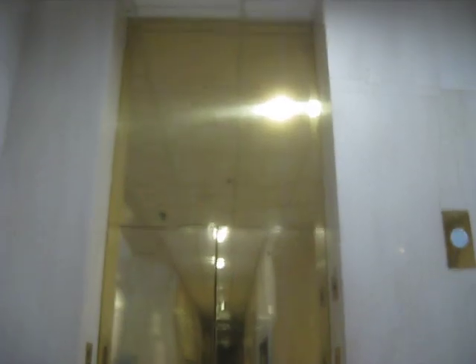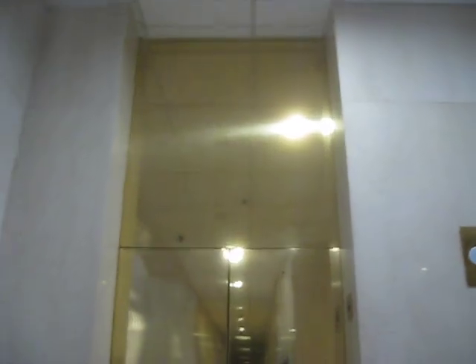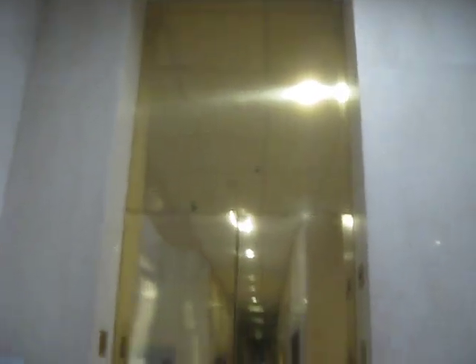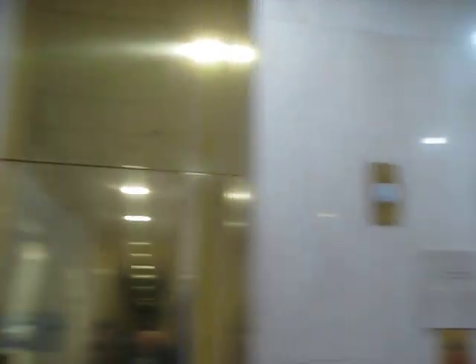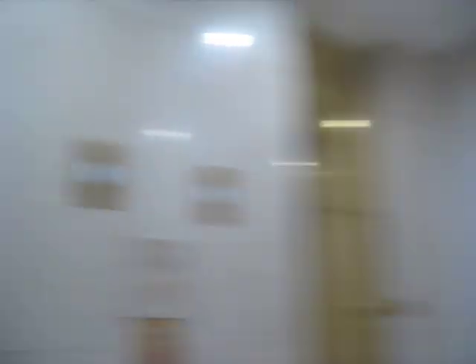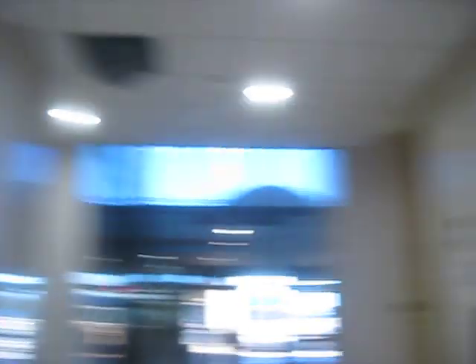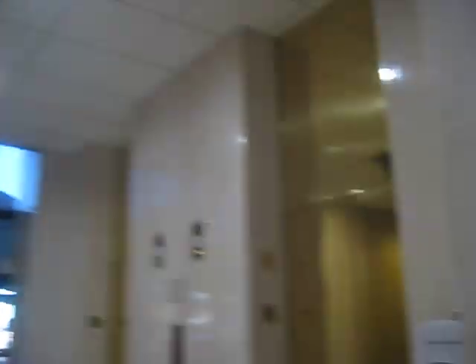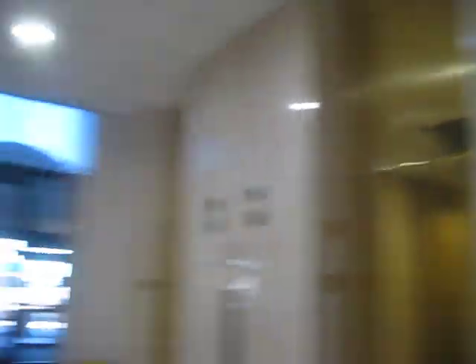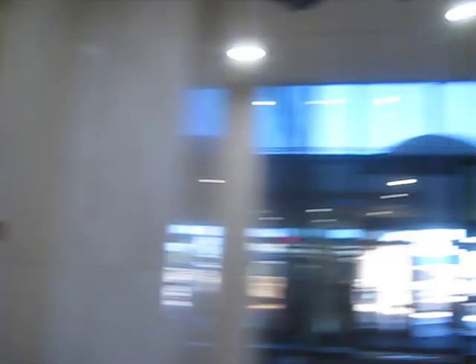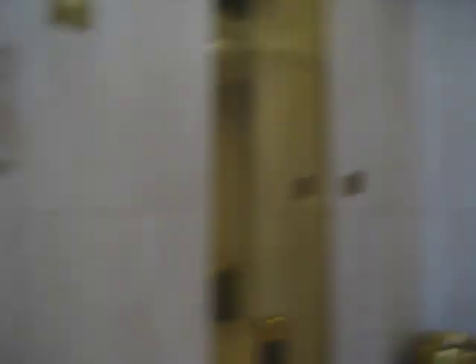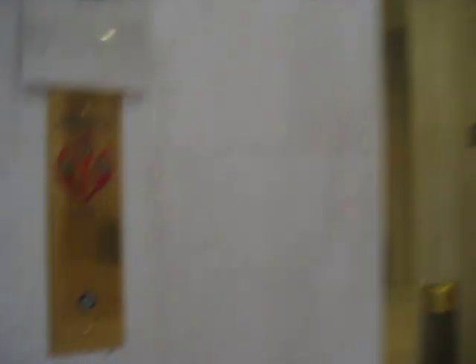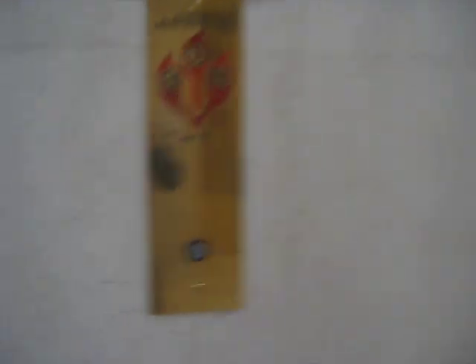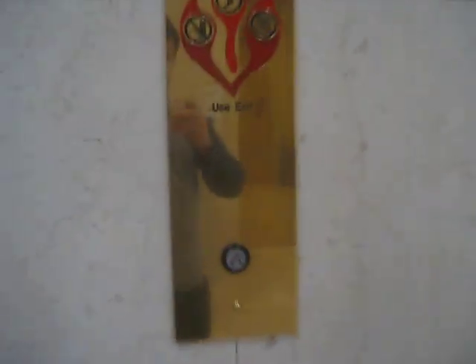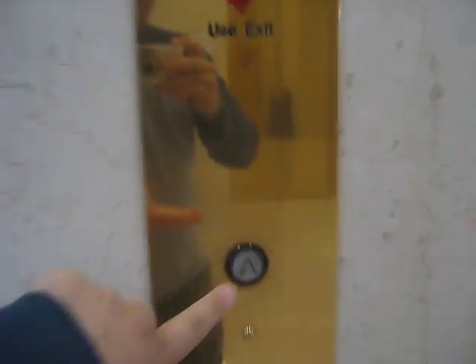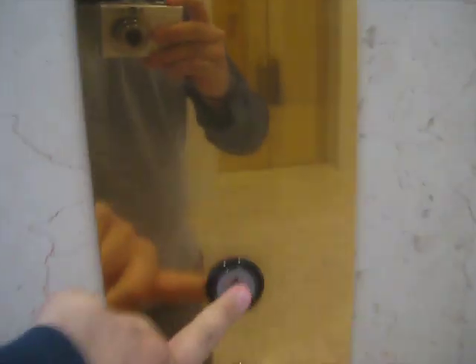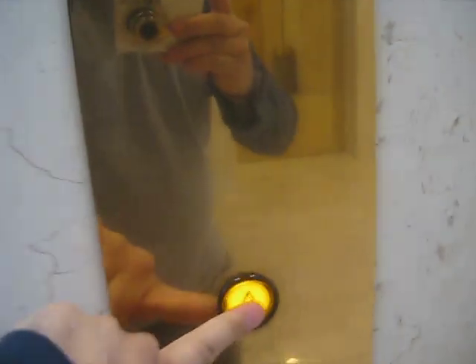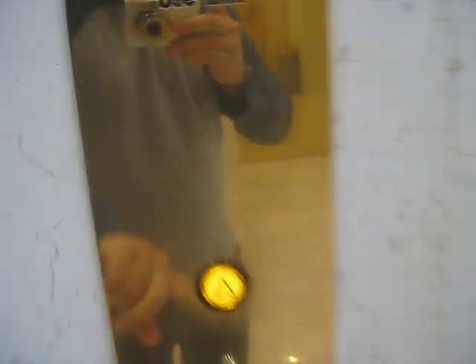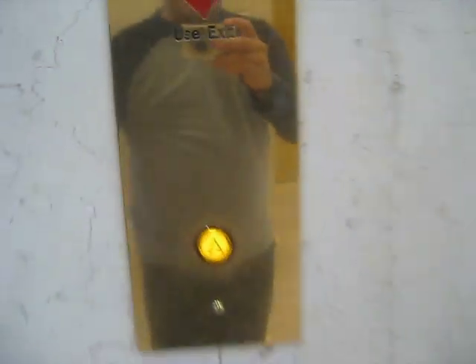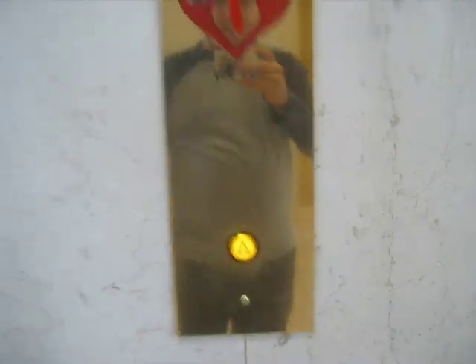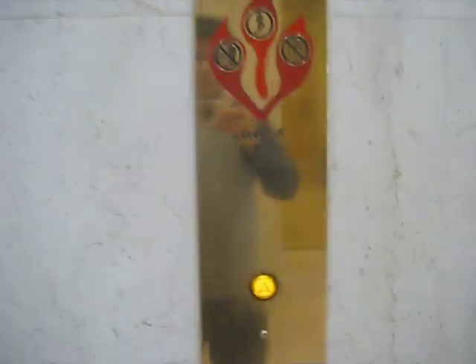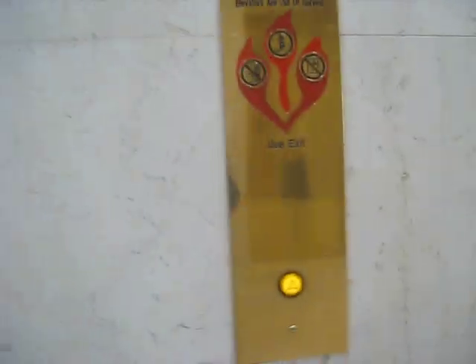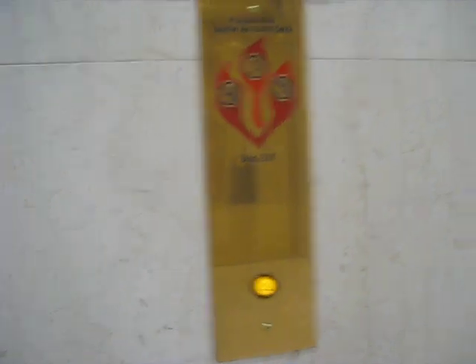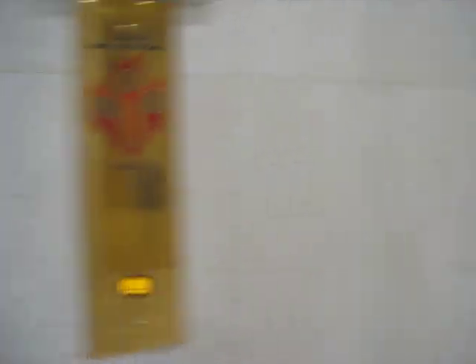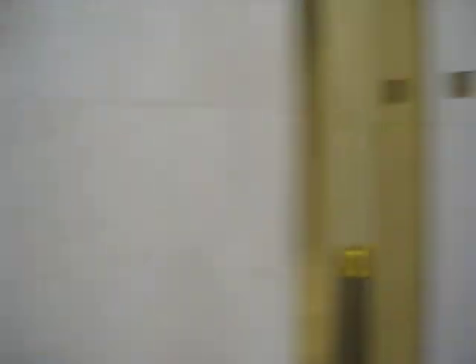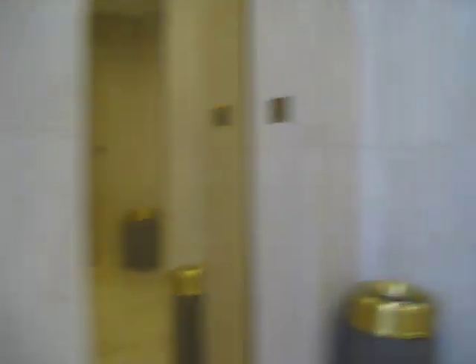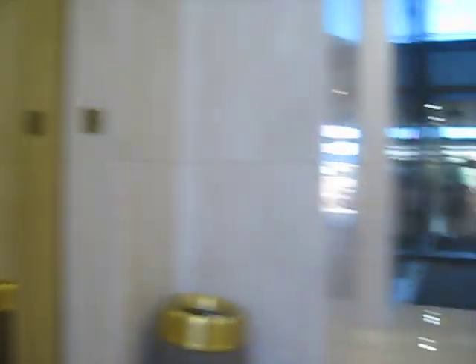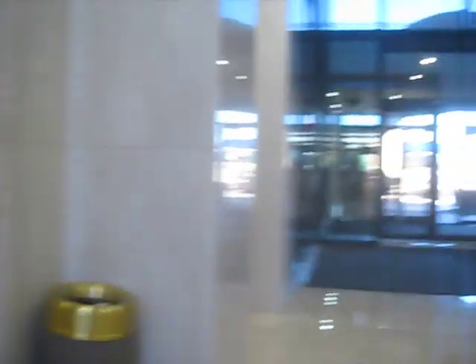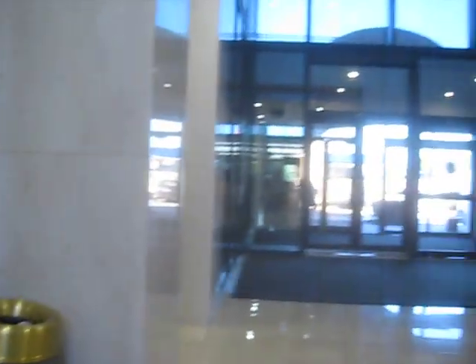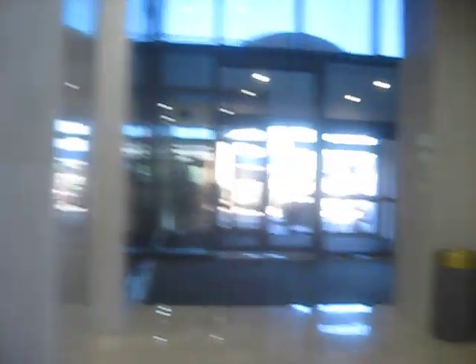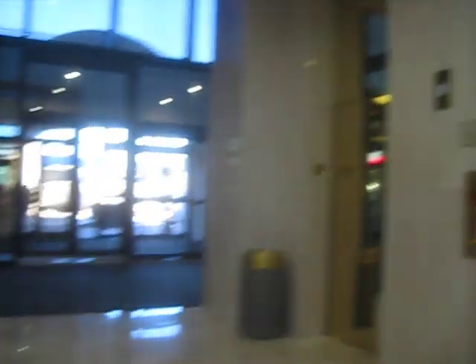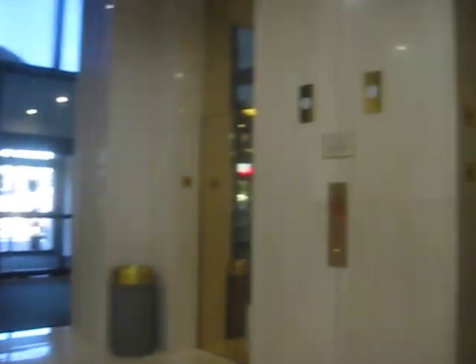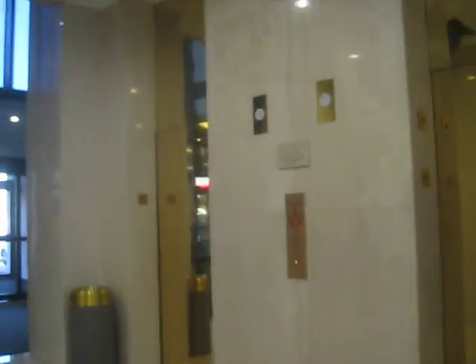Here we come to the main elevators at the GEICO building. These look like they were modded.